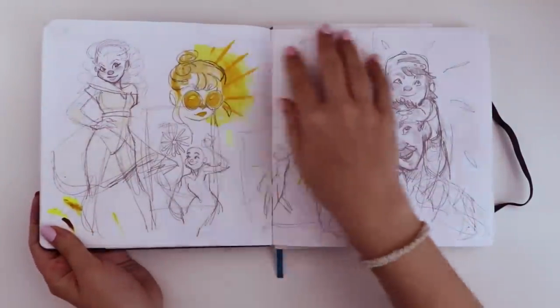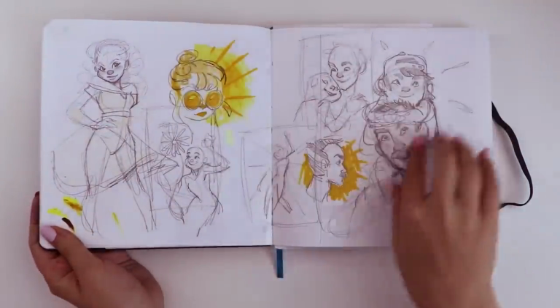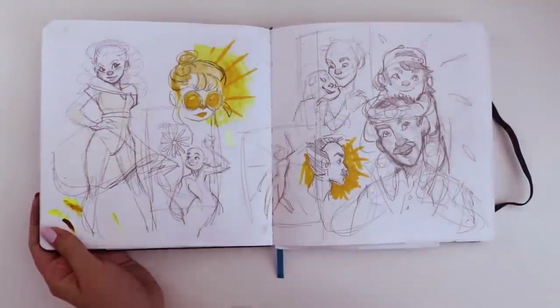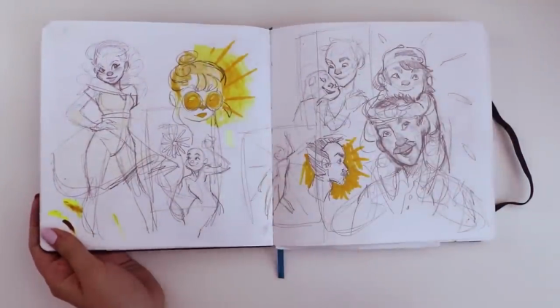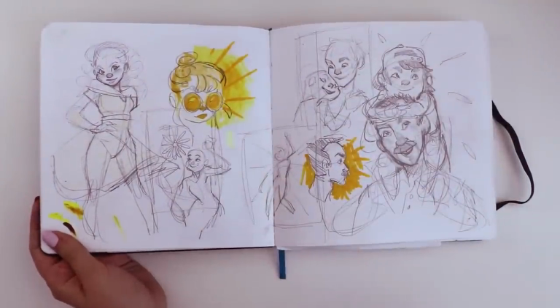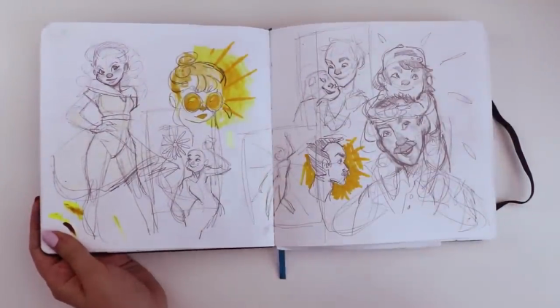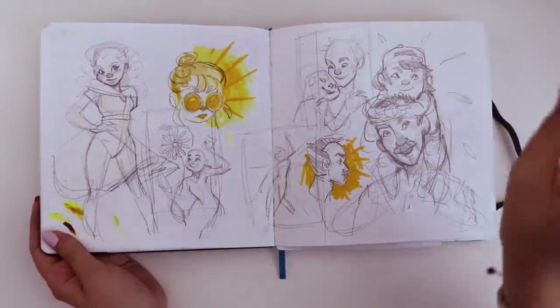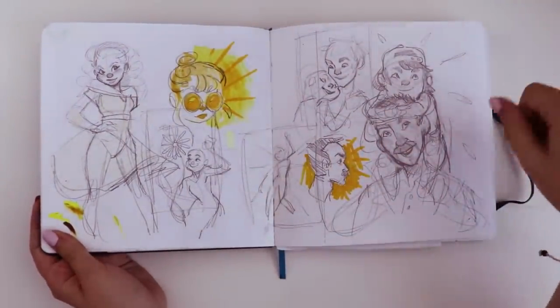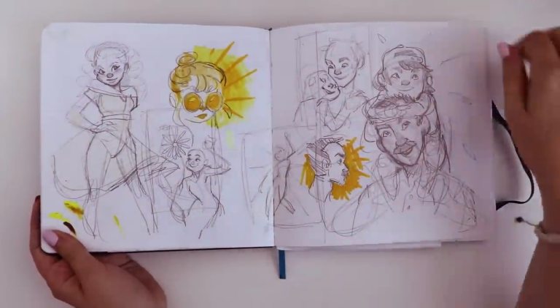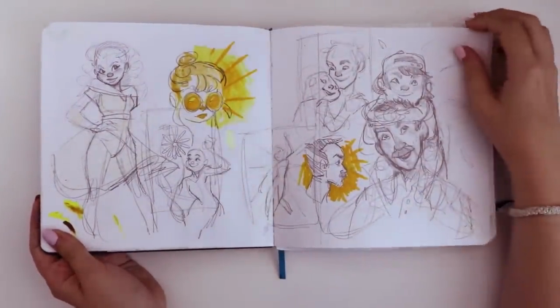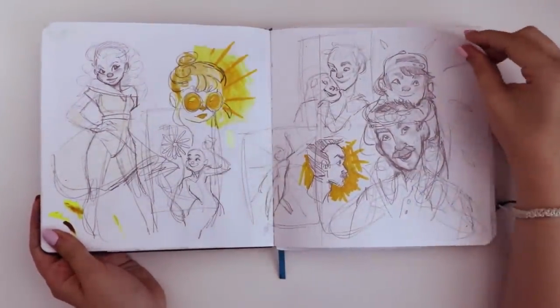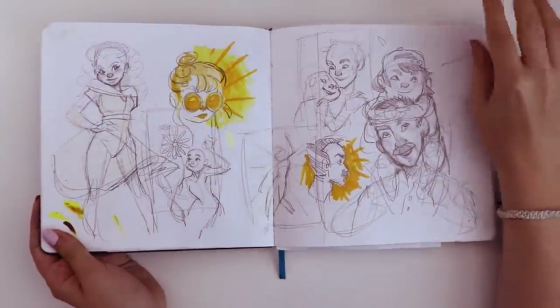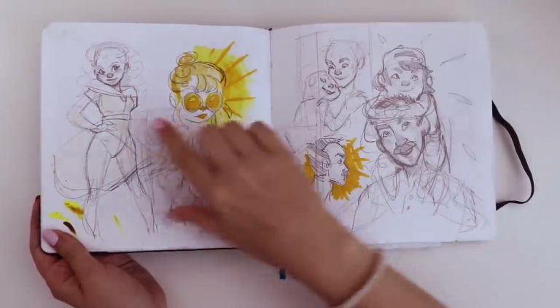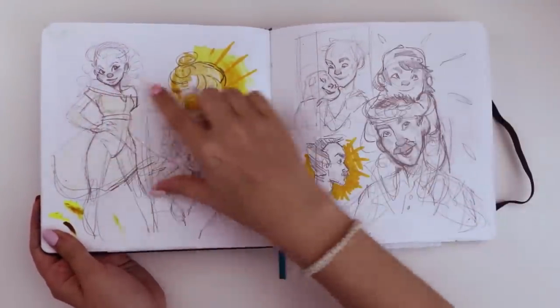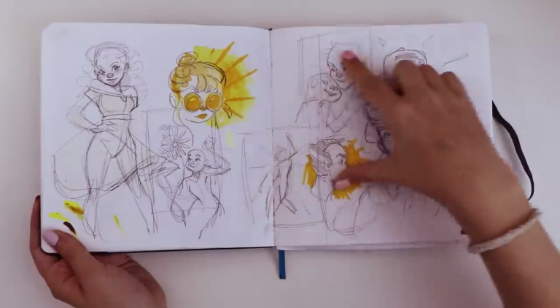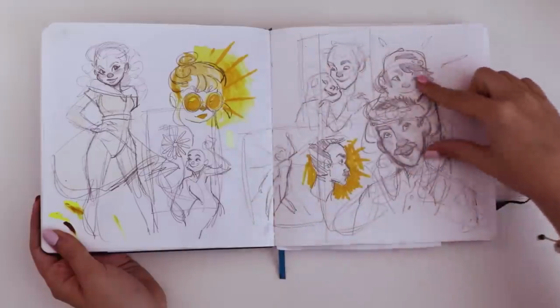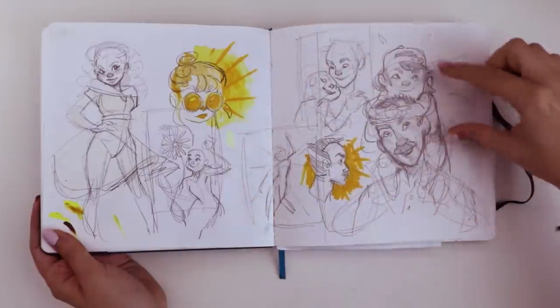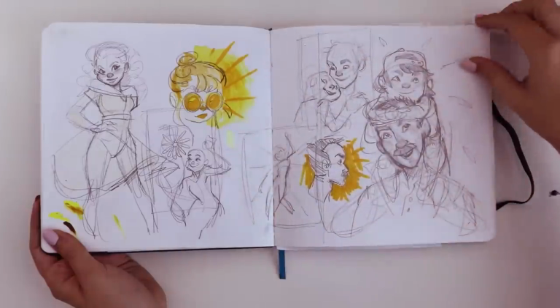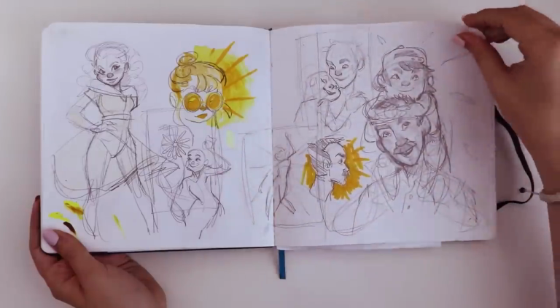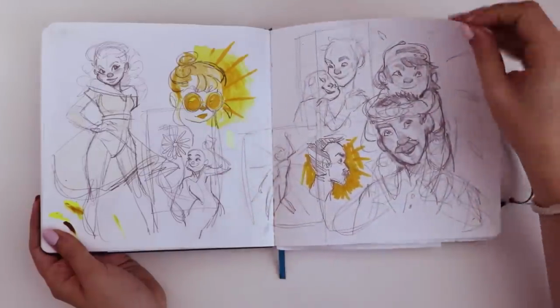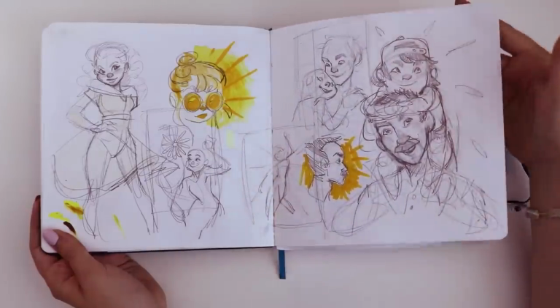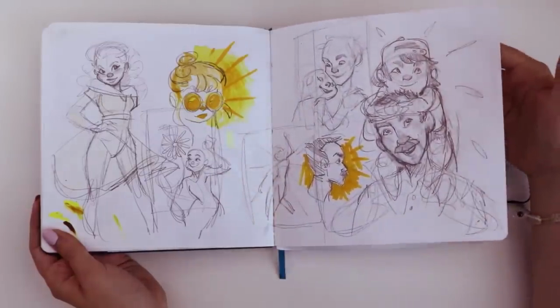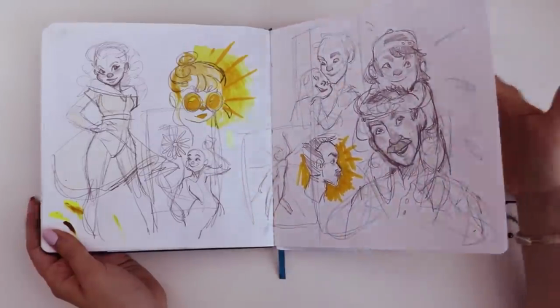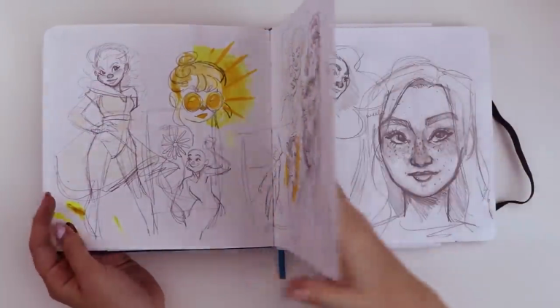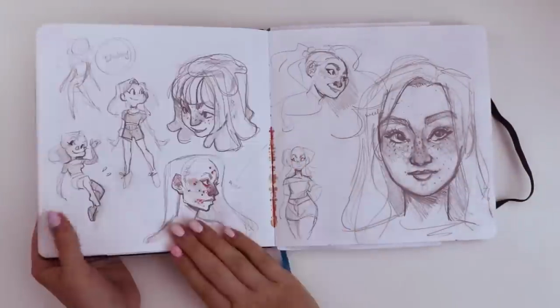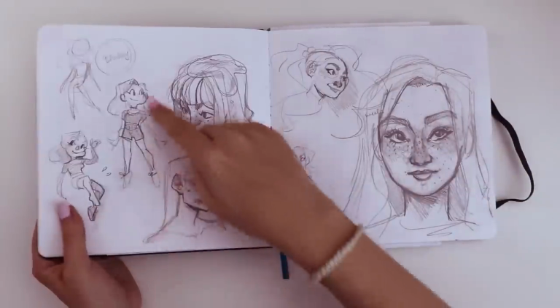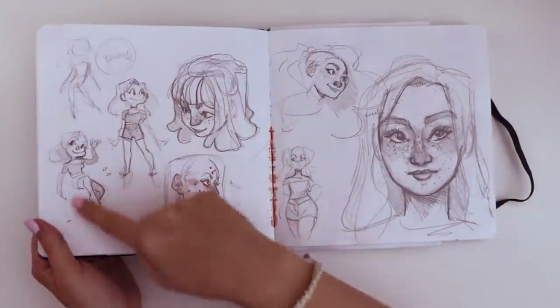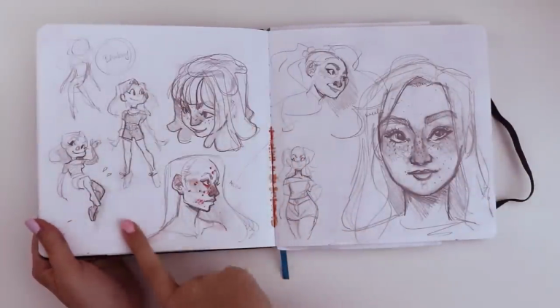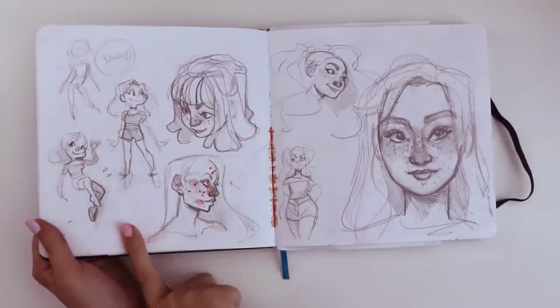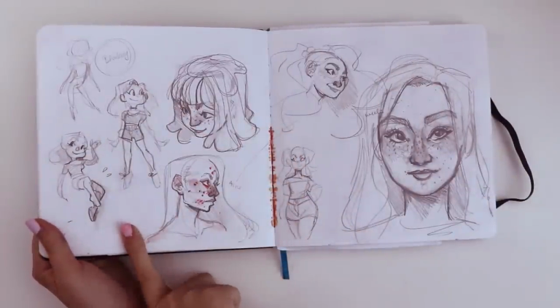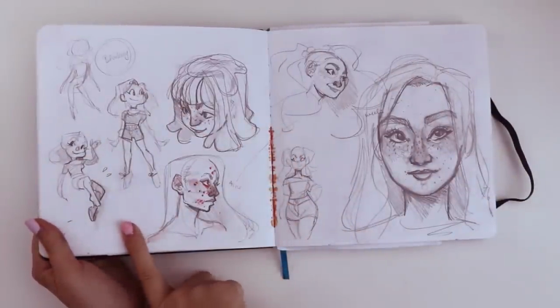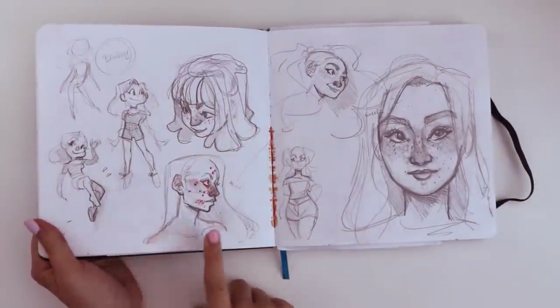Here I was again thumbnailing some ideas for my yellow video. You can kind of see how I pinpoint the idea a little bit more. Here I was playing around with that art style from earlier.